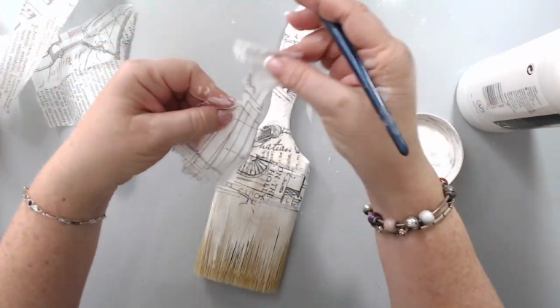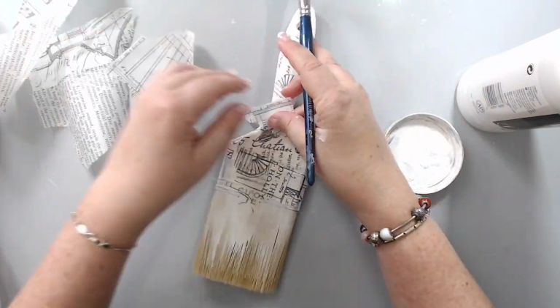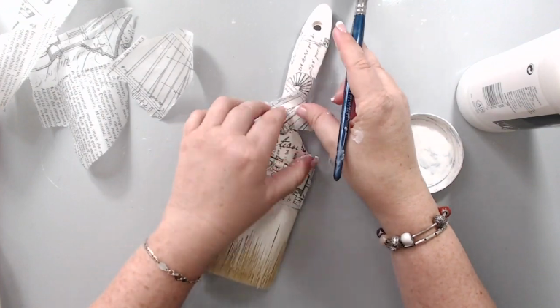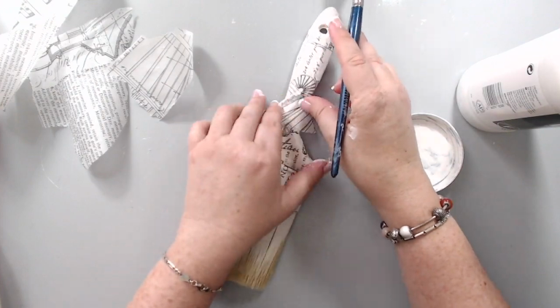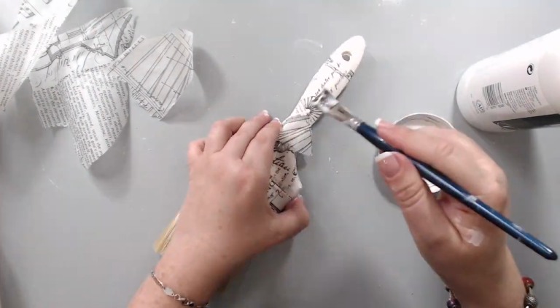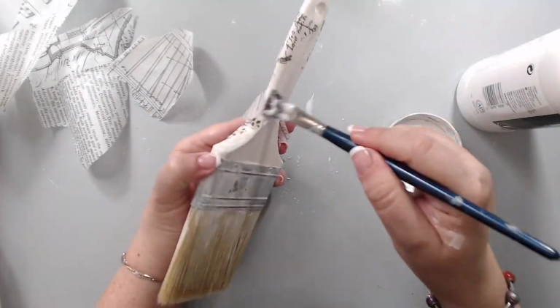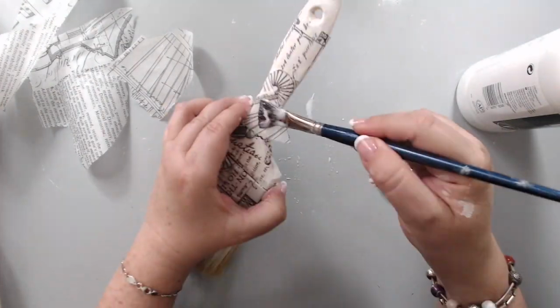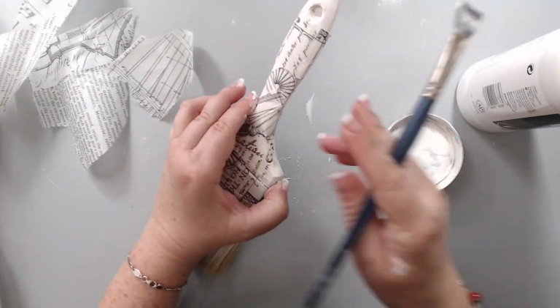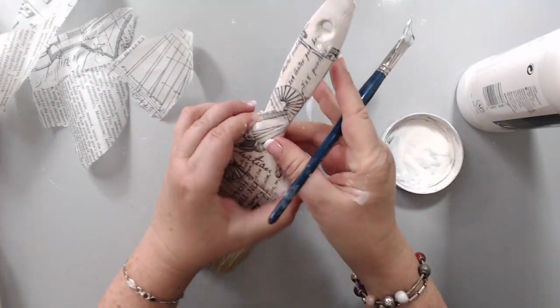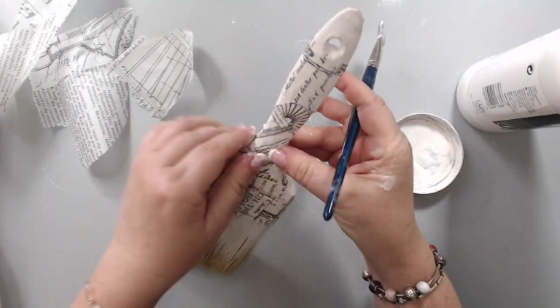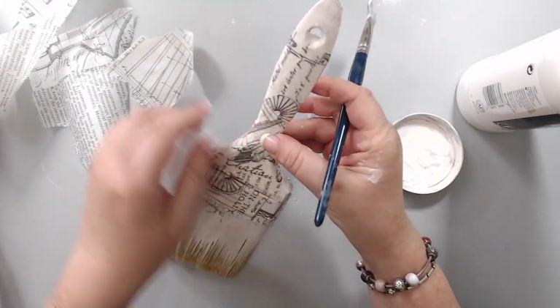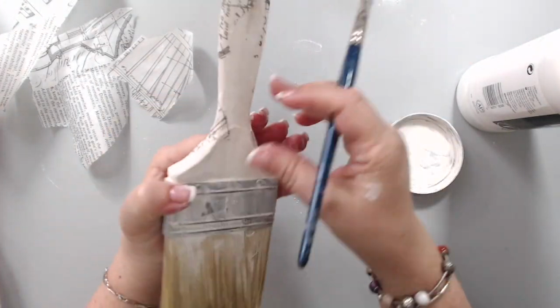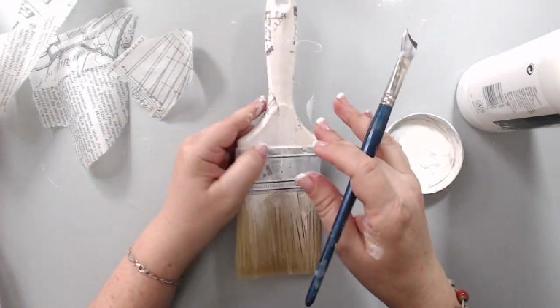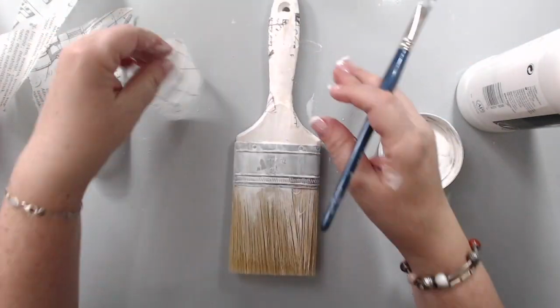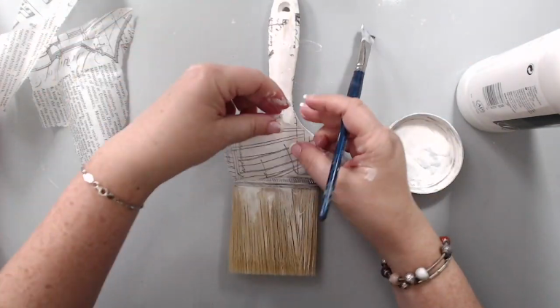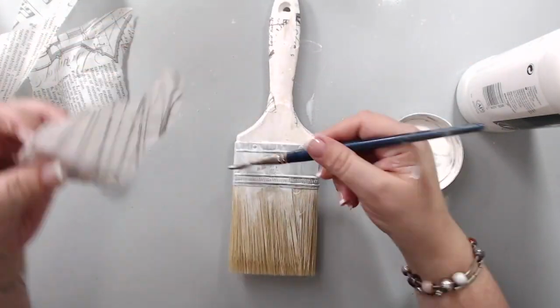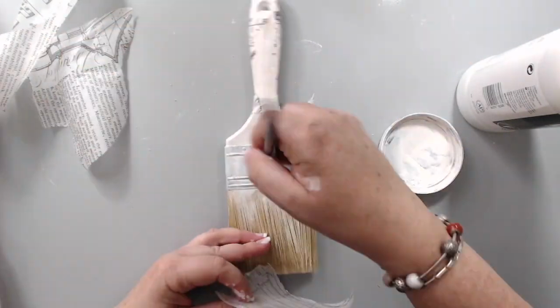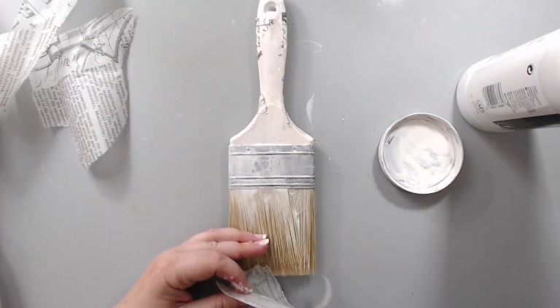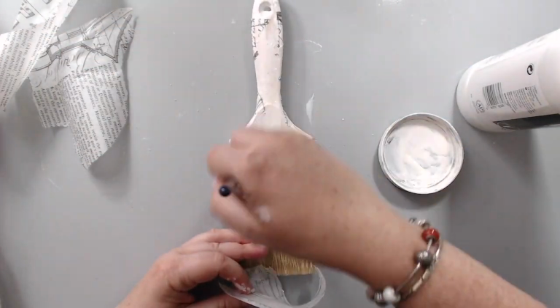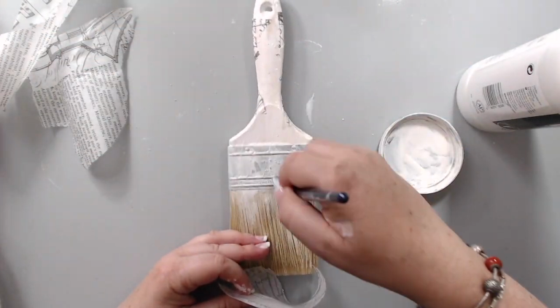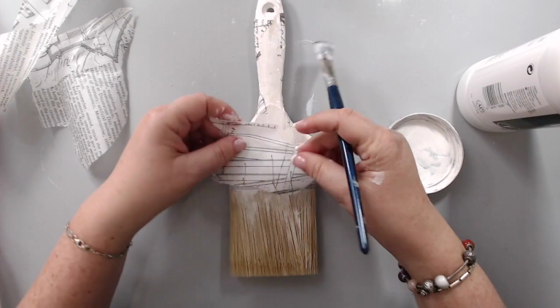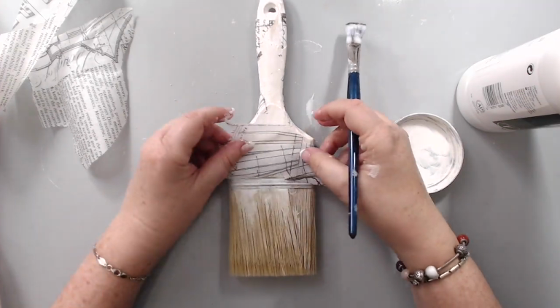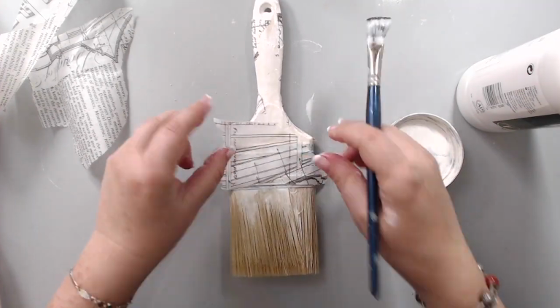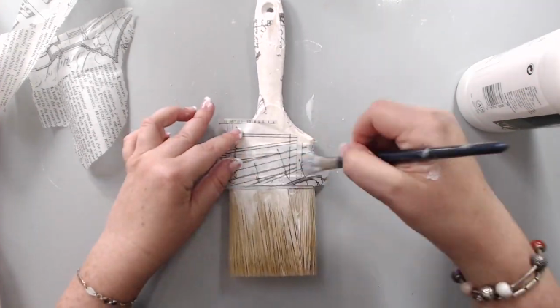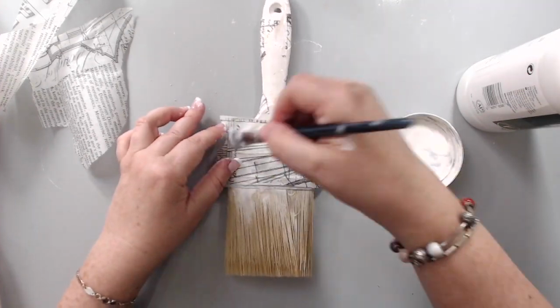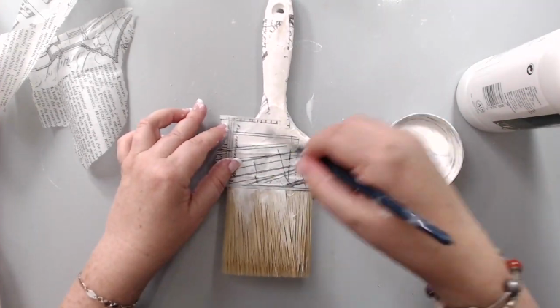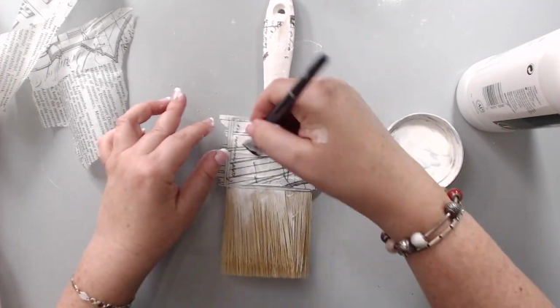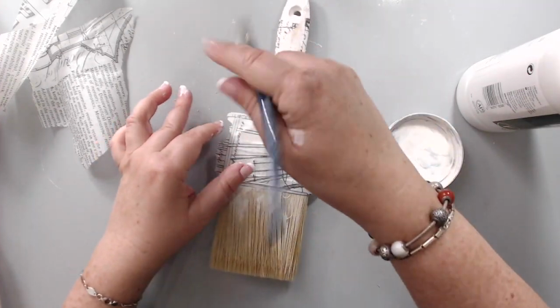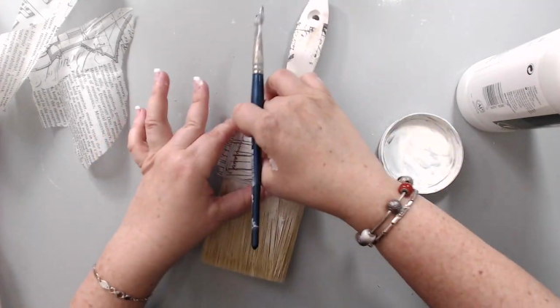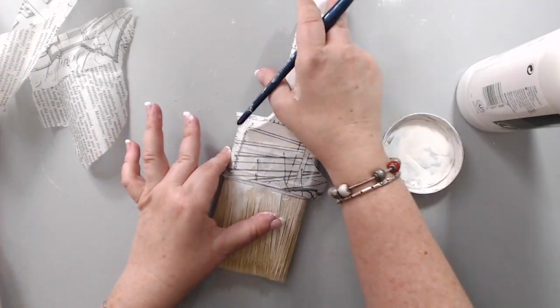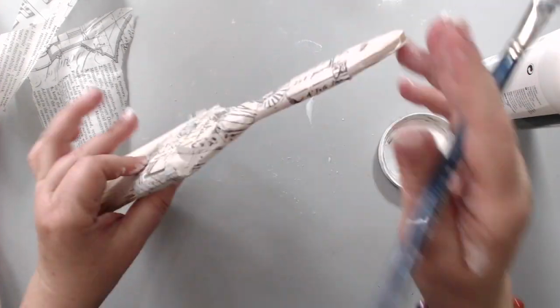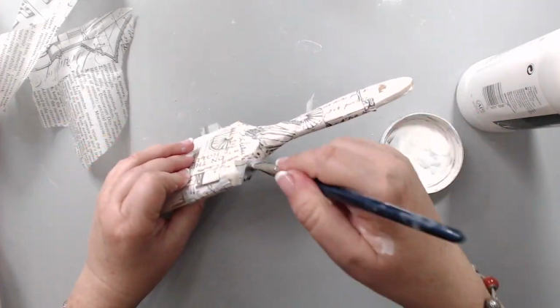I'm showcasing two brushes today, but in reality I'm only showing the process for one of the brushes, as both of them are the same just in different colors.